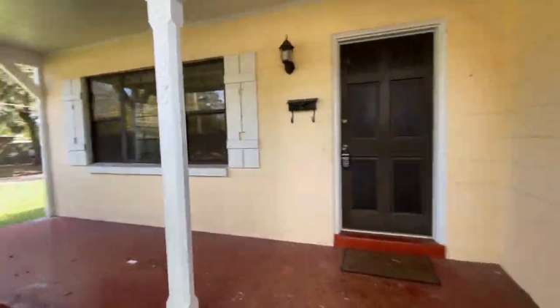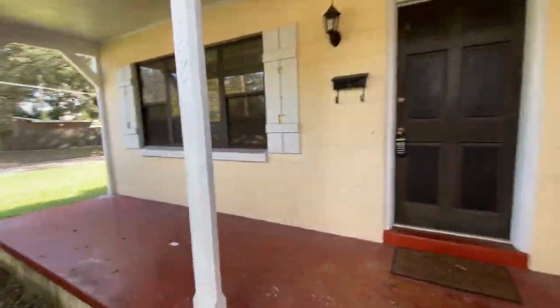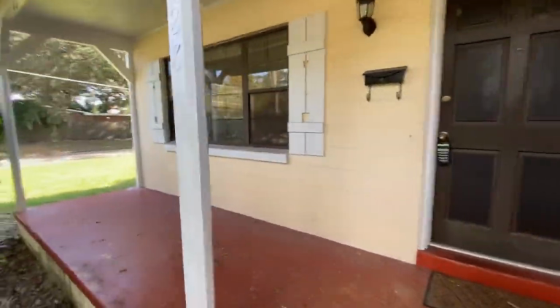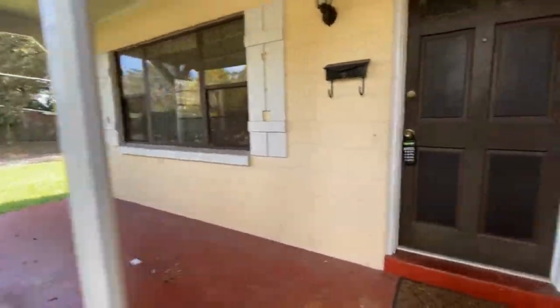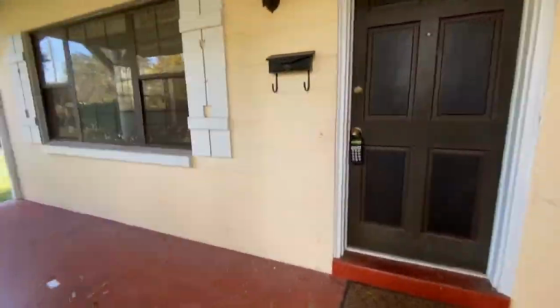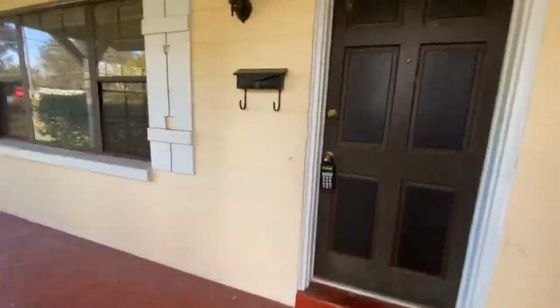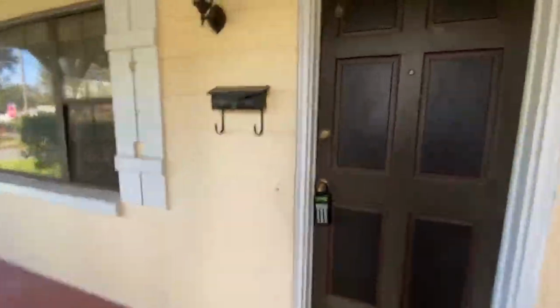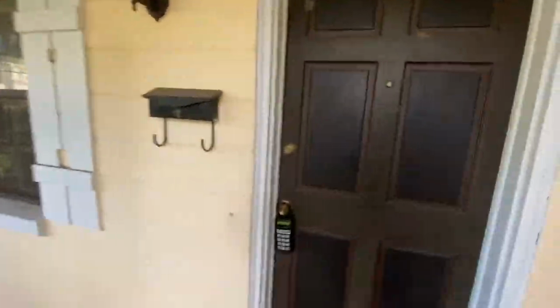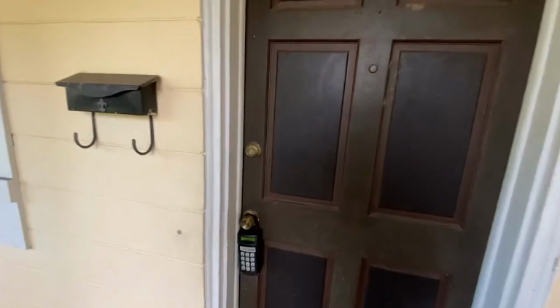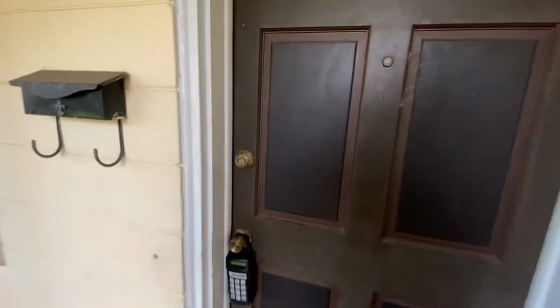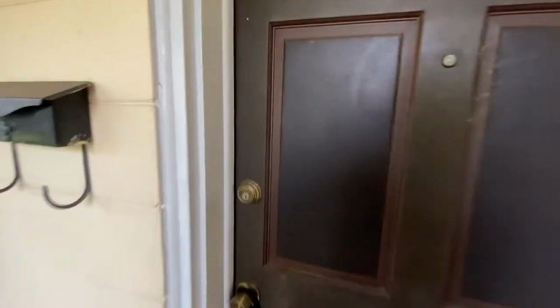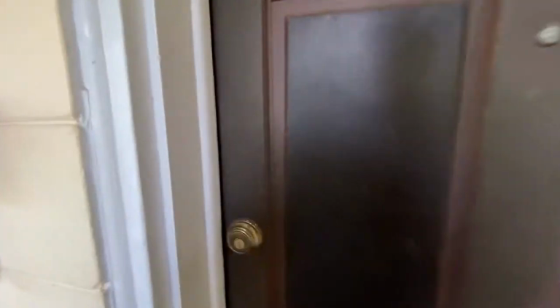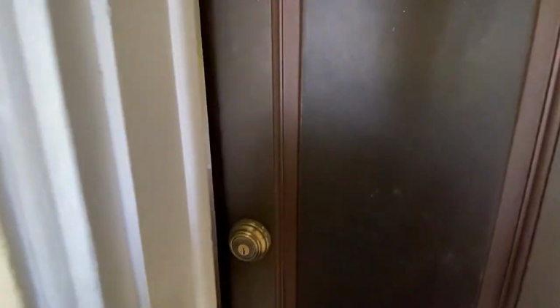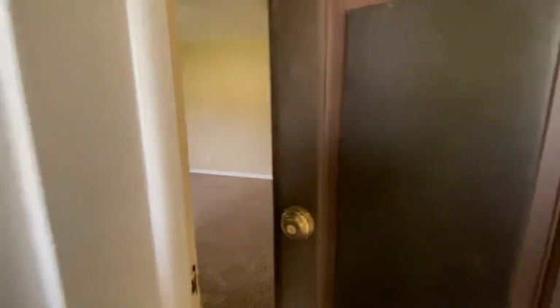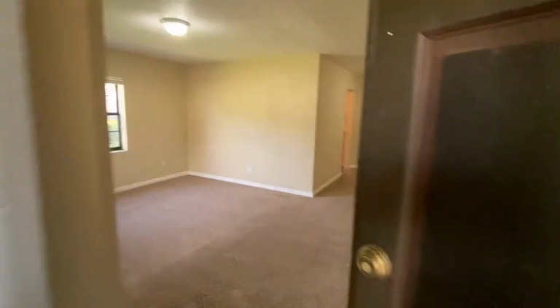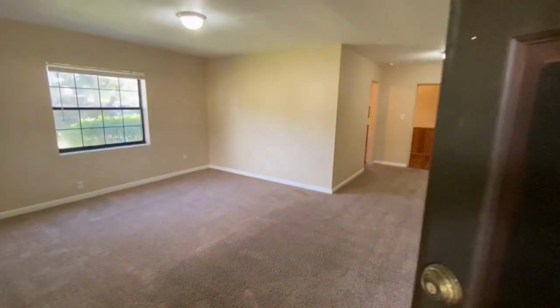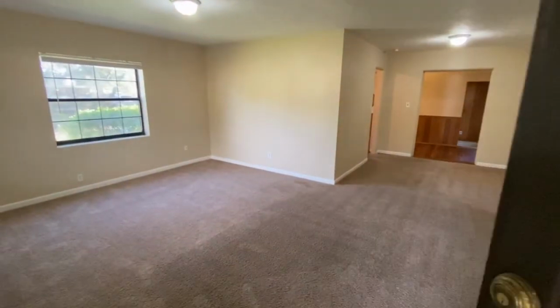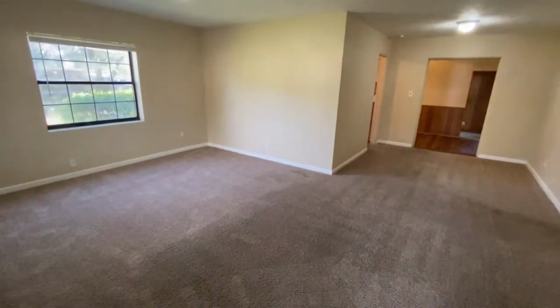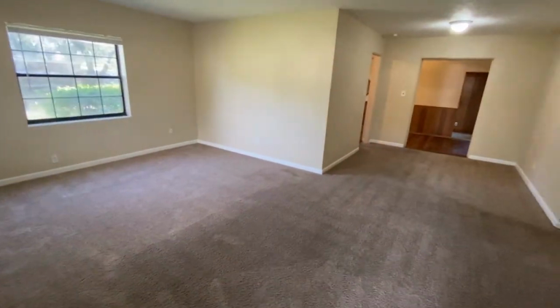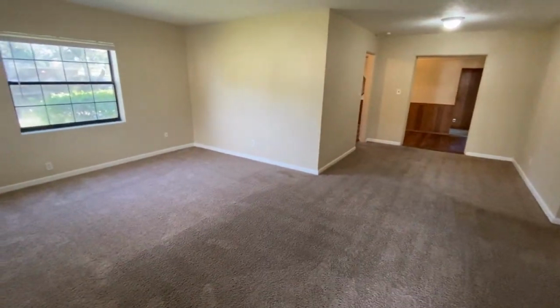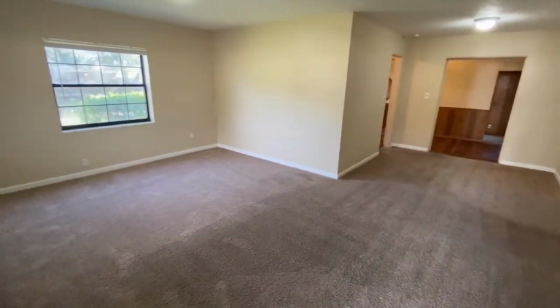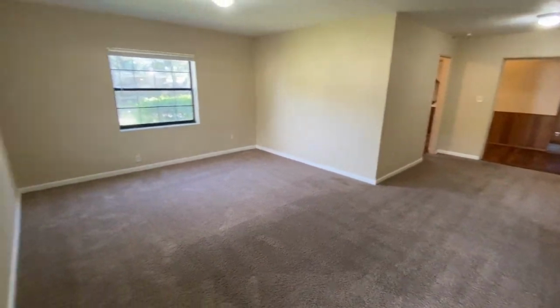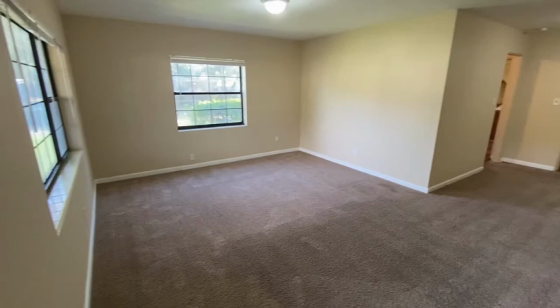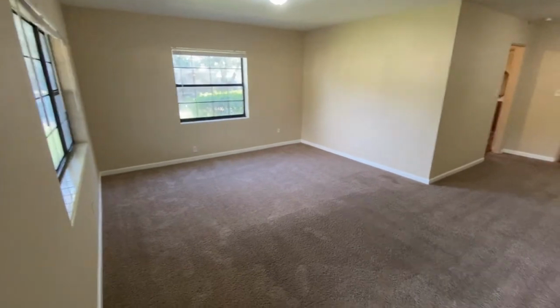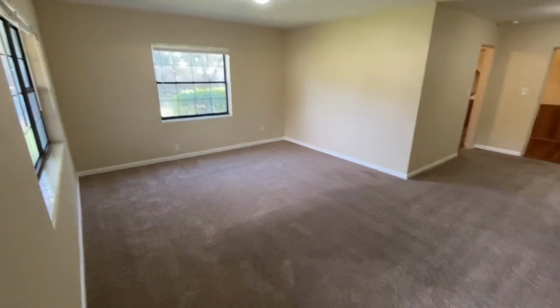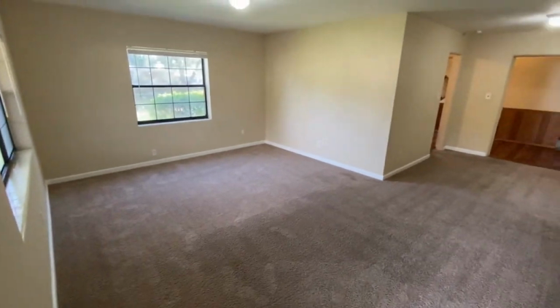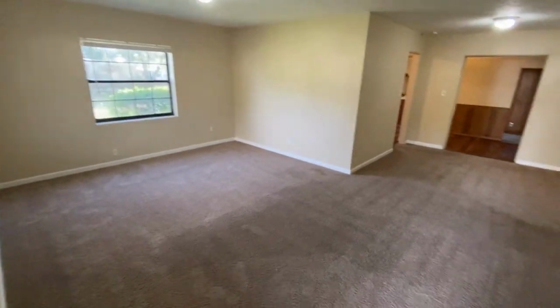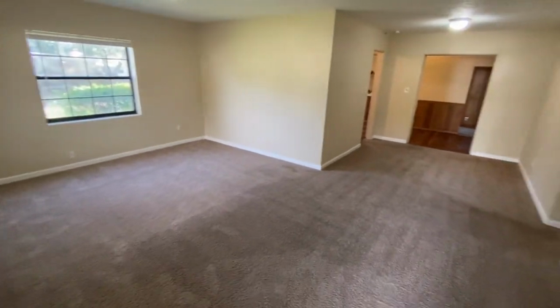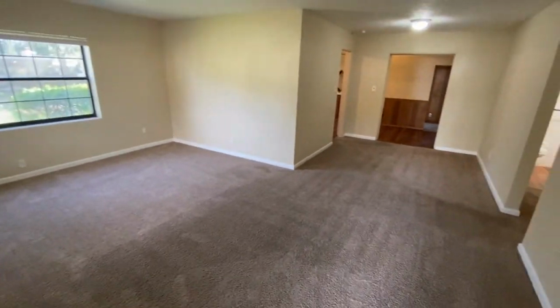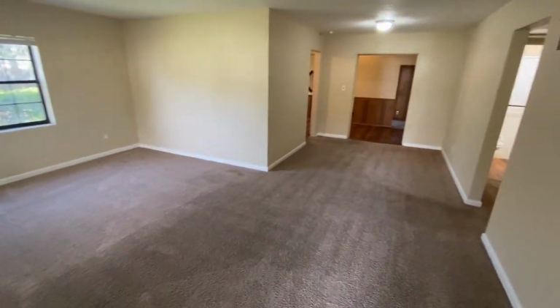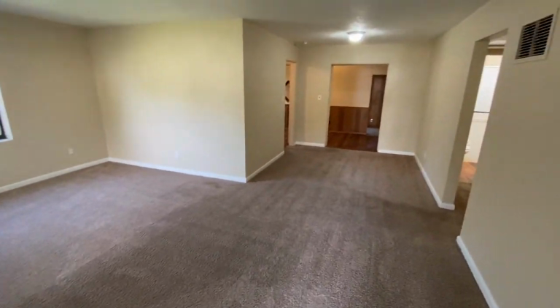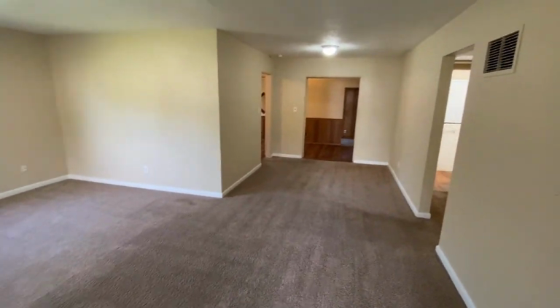You have a nice front porch here and this is the entrance door. You're entering into the living room, which is very spacious.